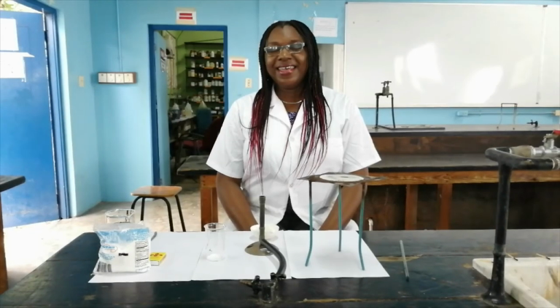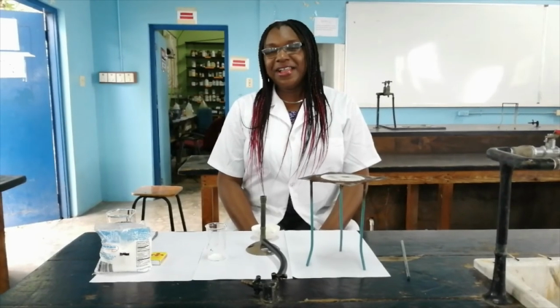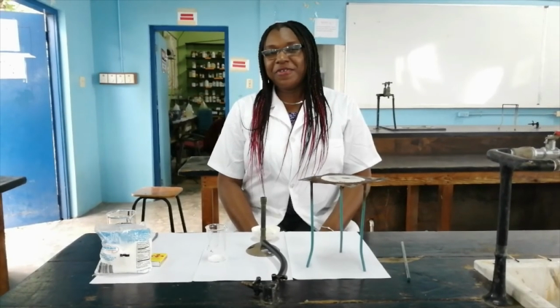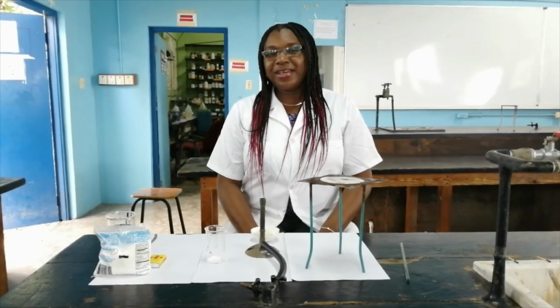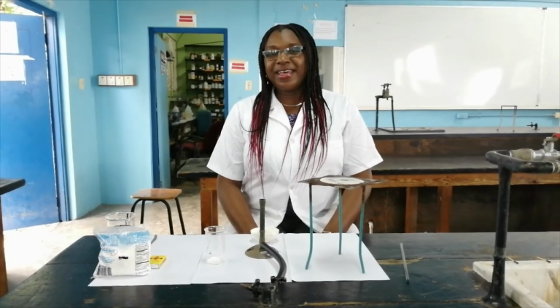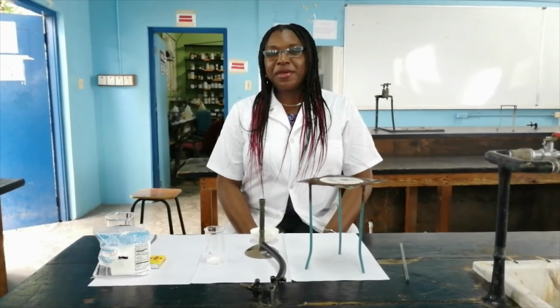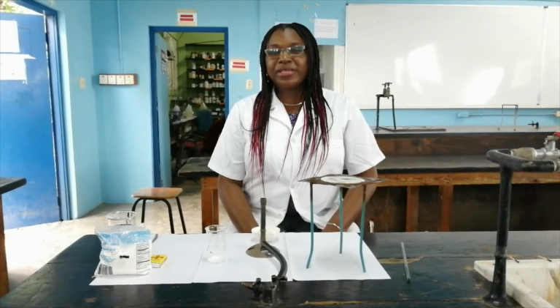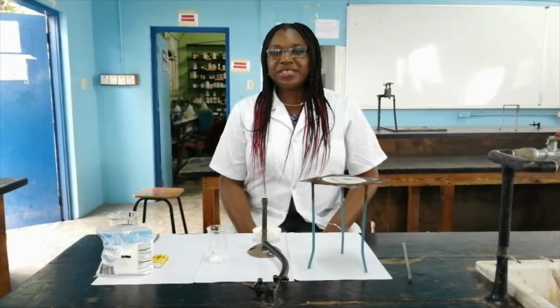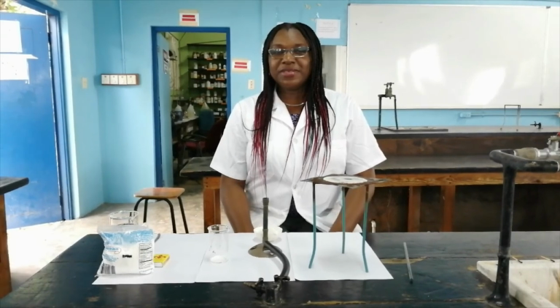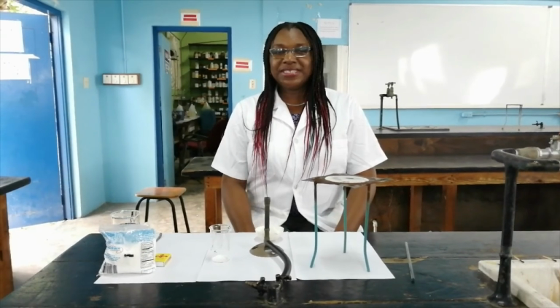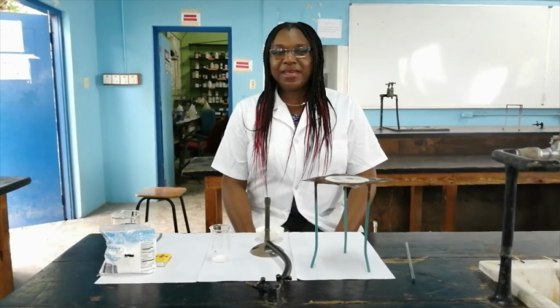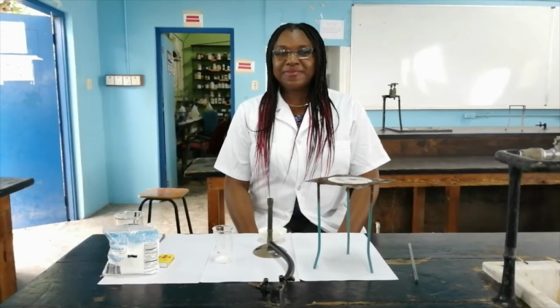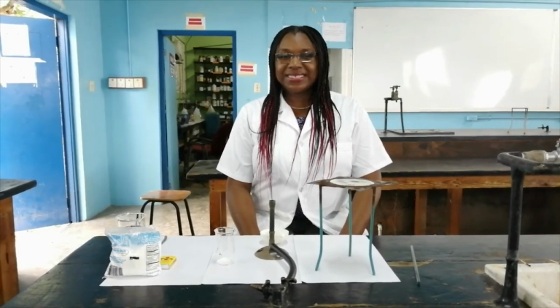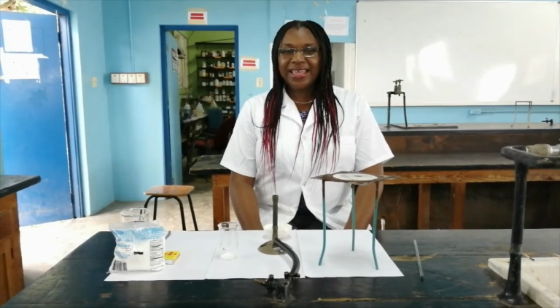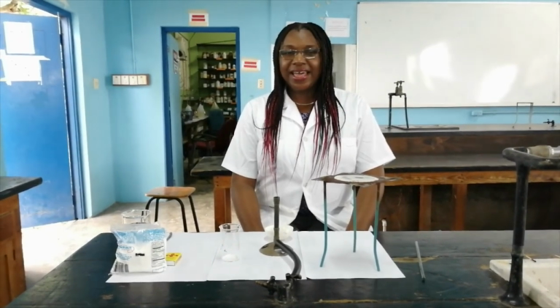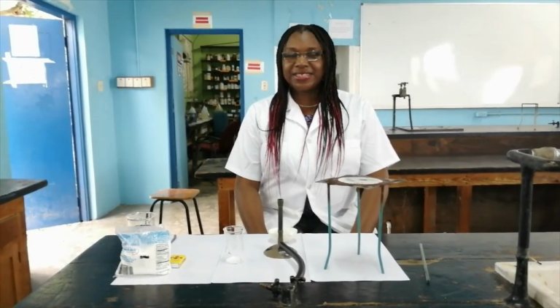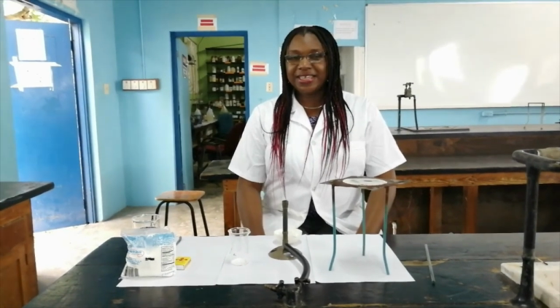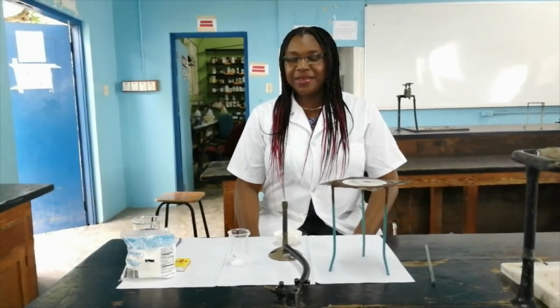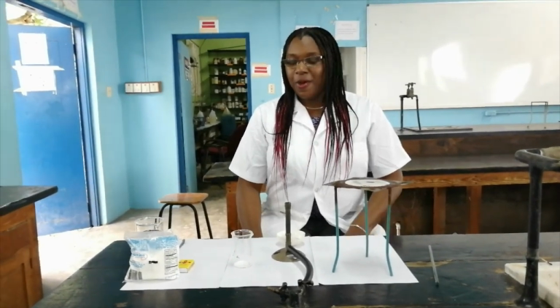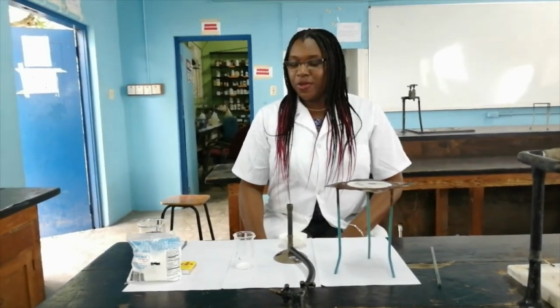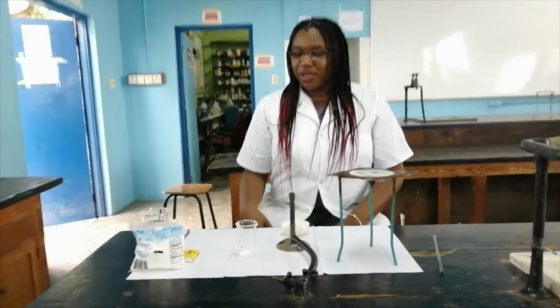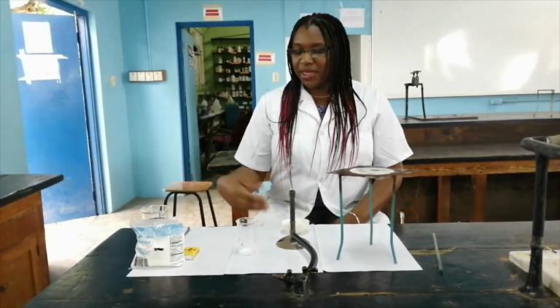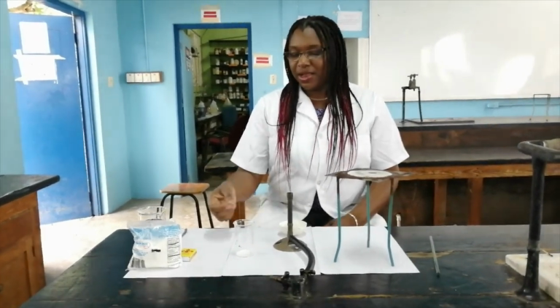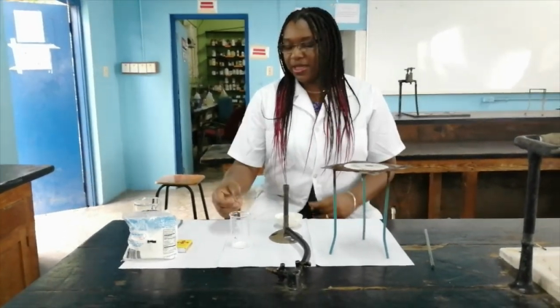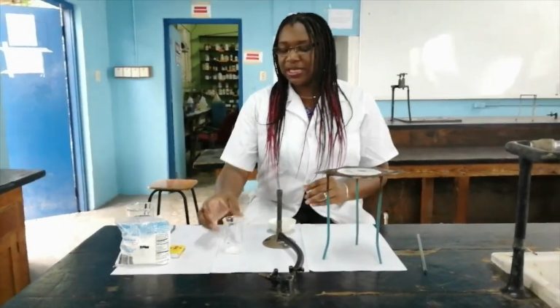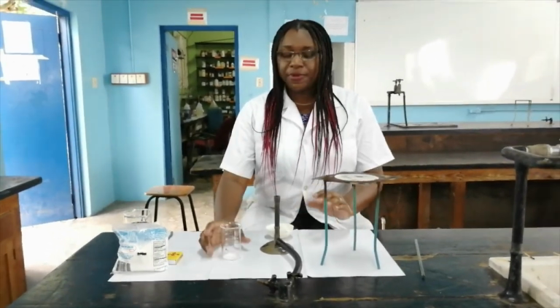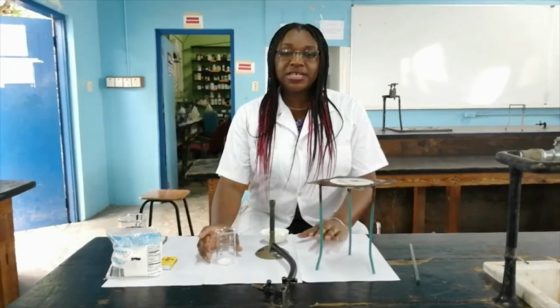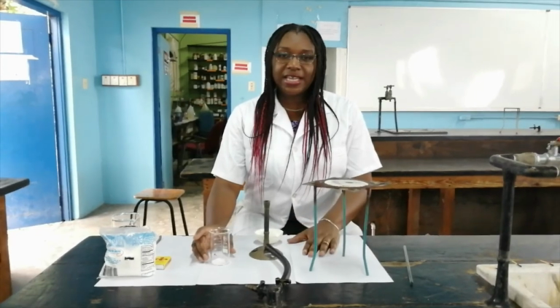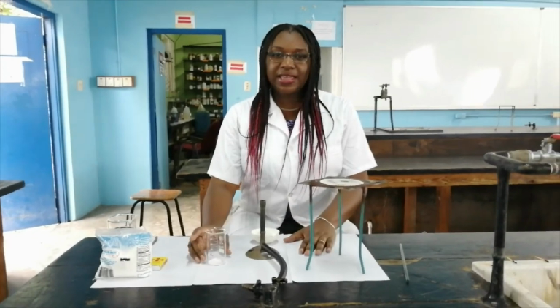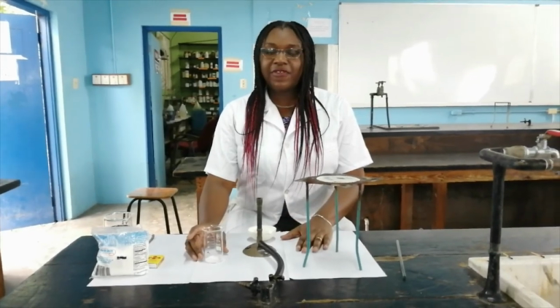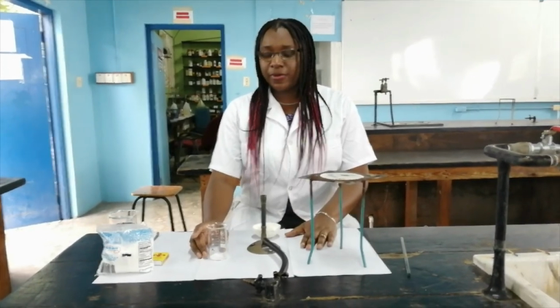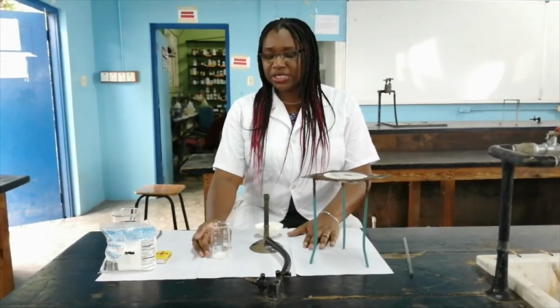Hello everyone, I'm your chemistry teacher Mrs. C. Williams-Massi and today we will be looking at the separation technique, evaporation.